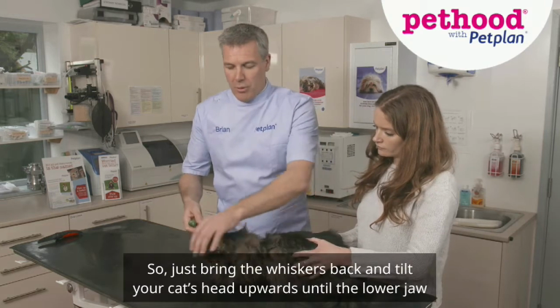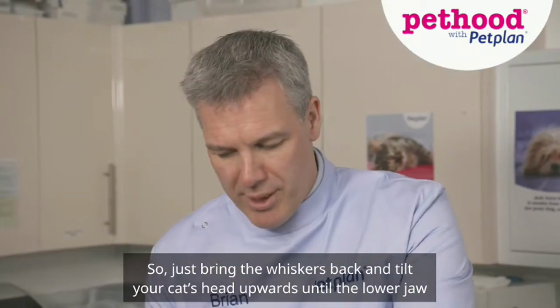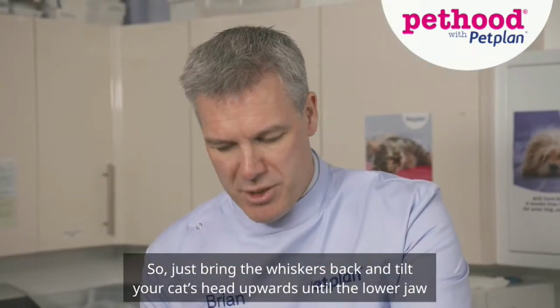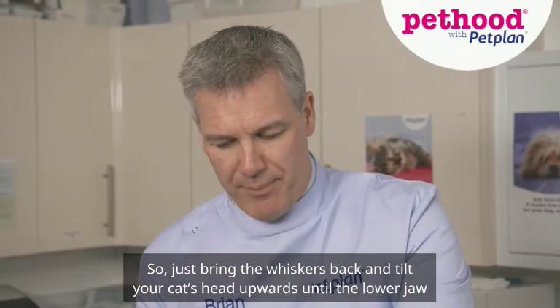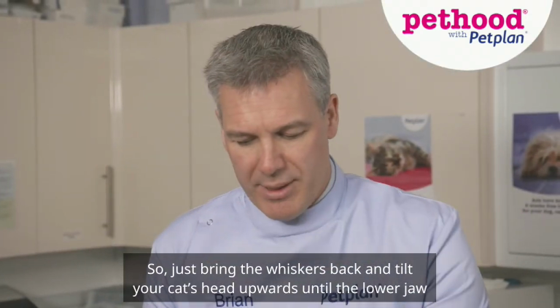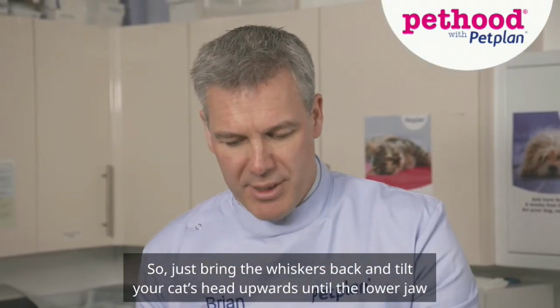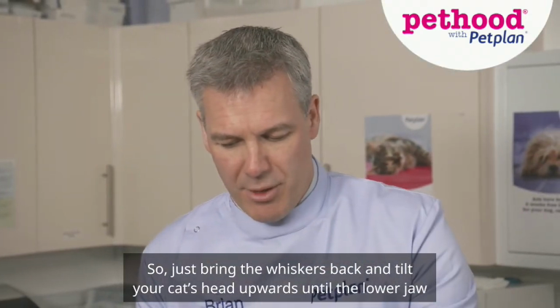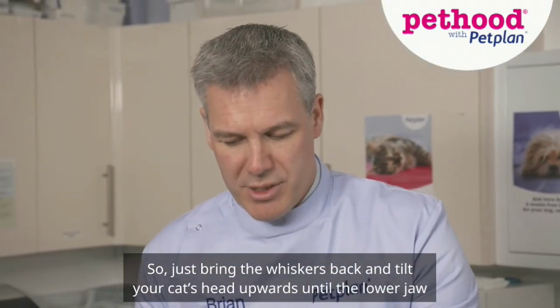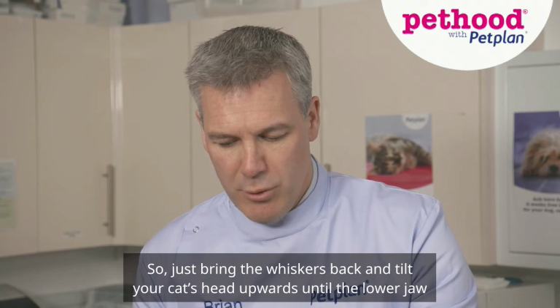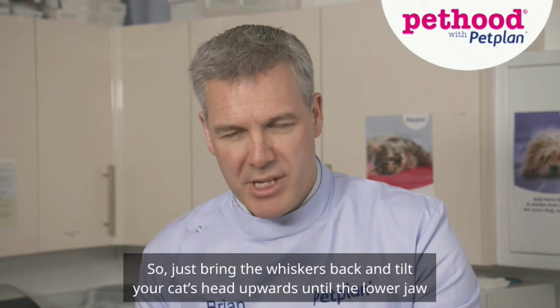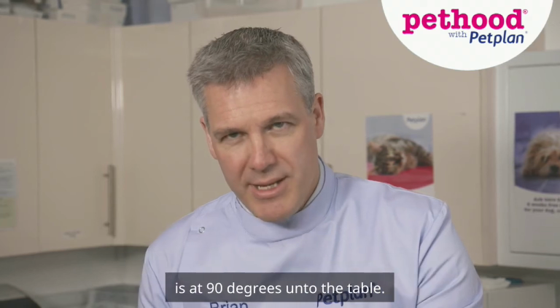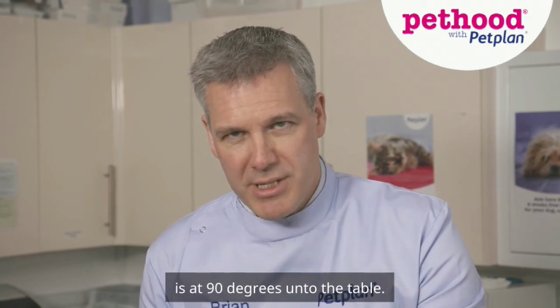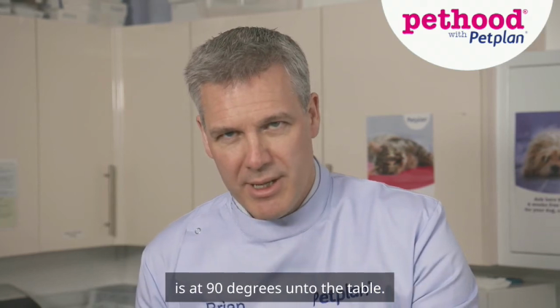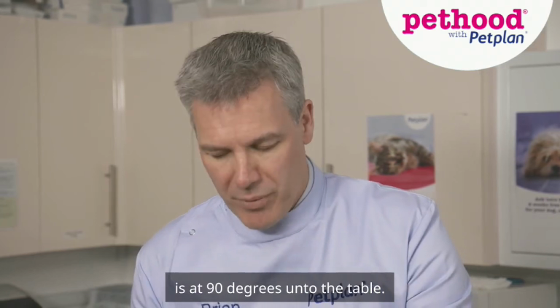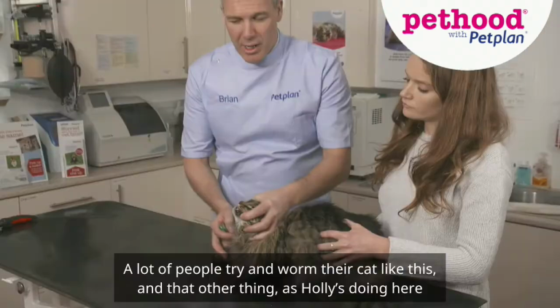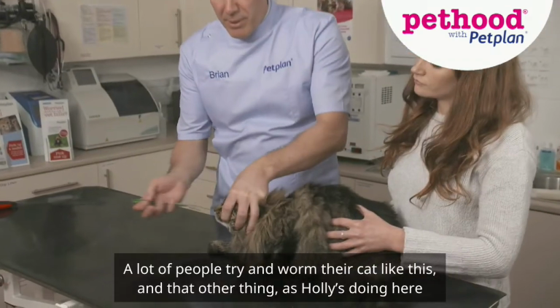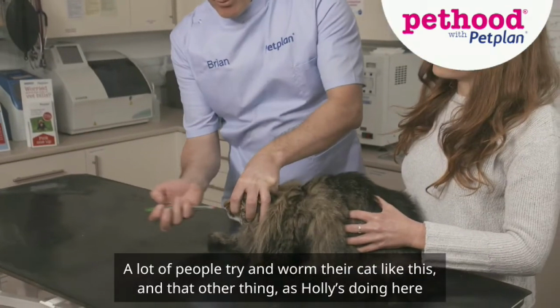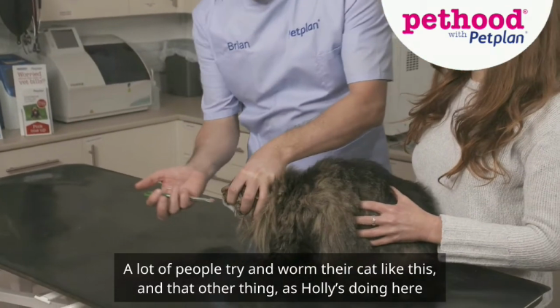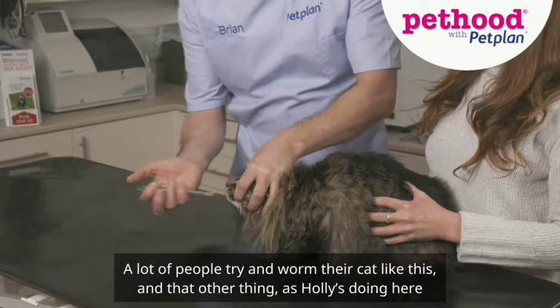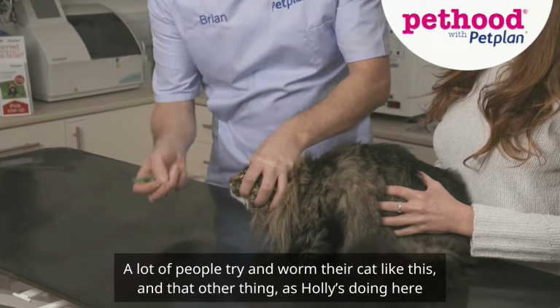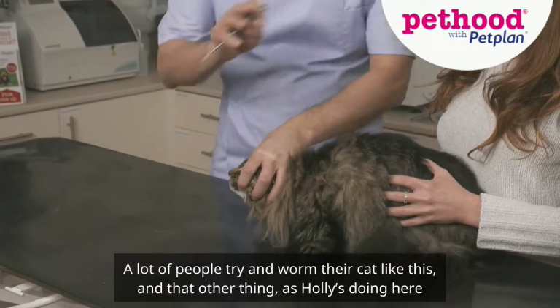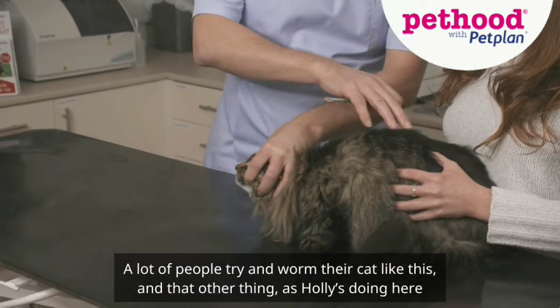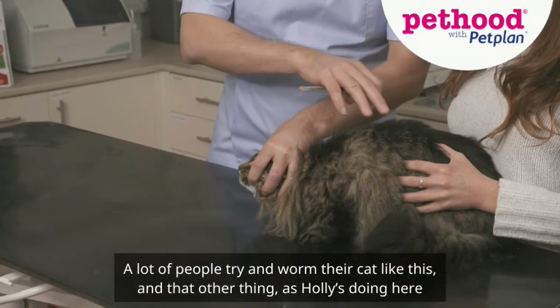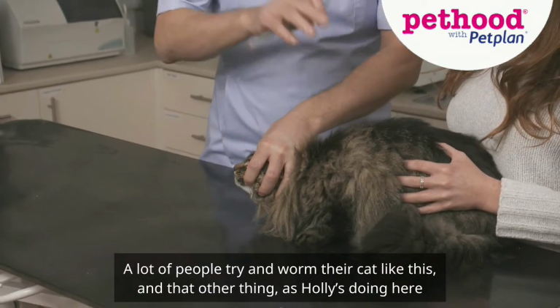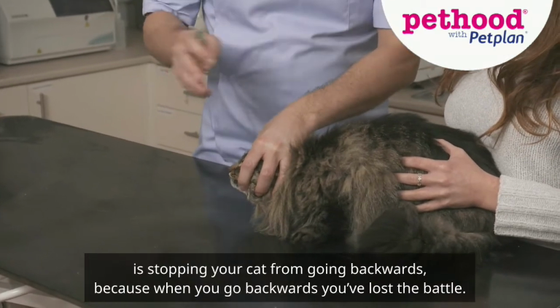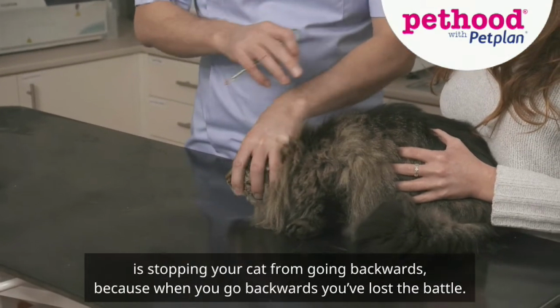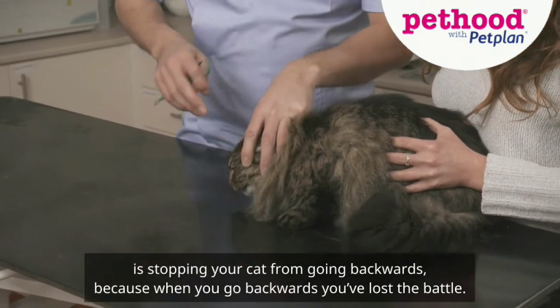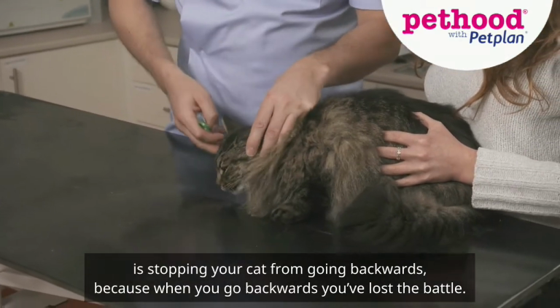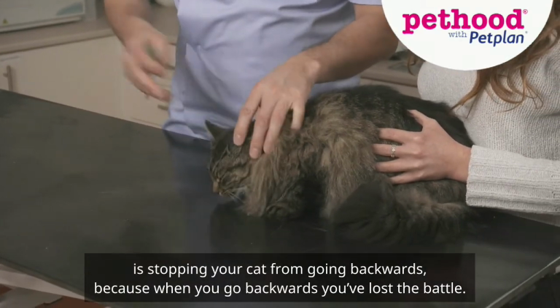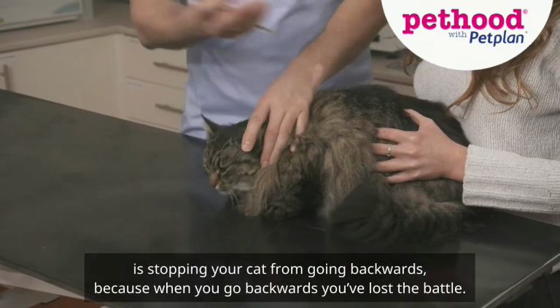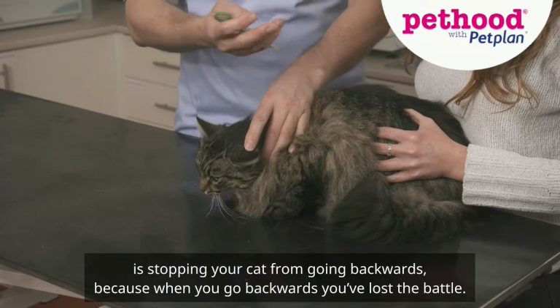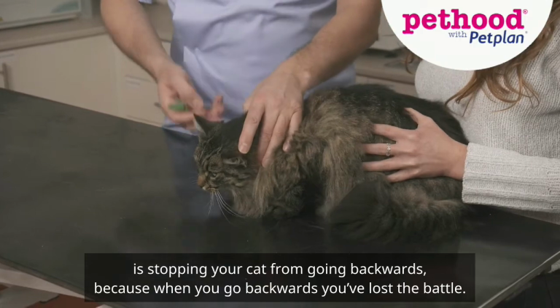Just bring the whiskers back and tilt your cat's head upwards until the lower jaw is at 90 degrees to the table. A lot of people try and worm their cat like this. The other thing Holly's doing here is stopping your cat from going backwards, because when they go backwards, you've lost the battle.